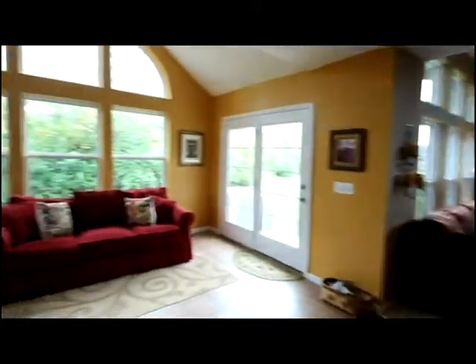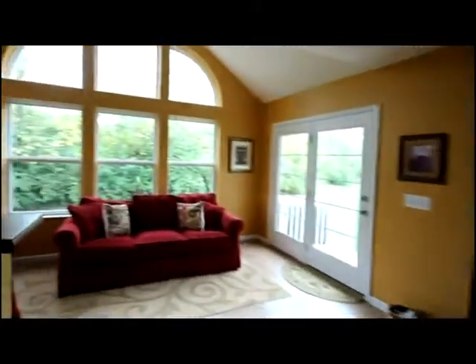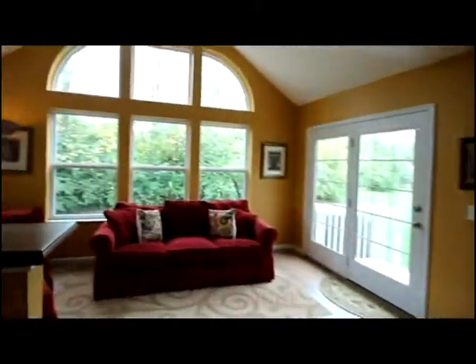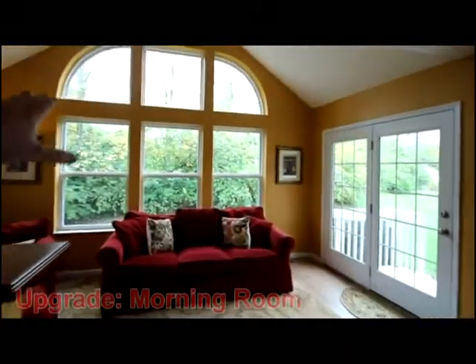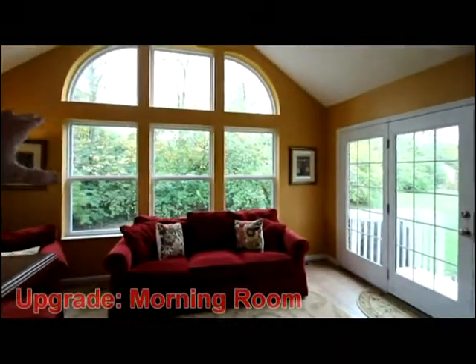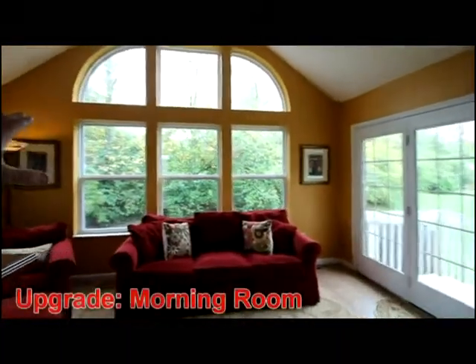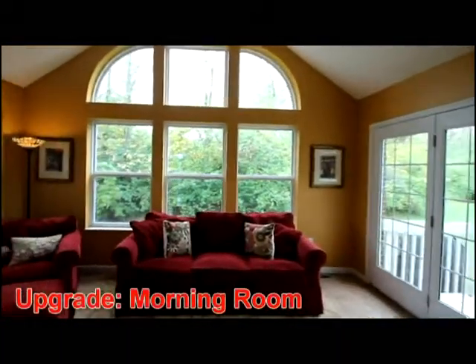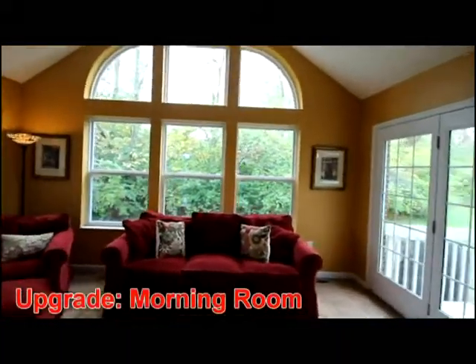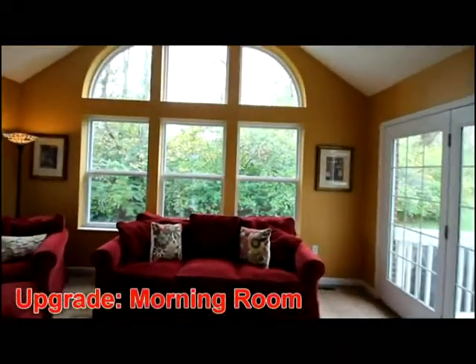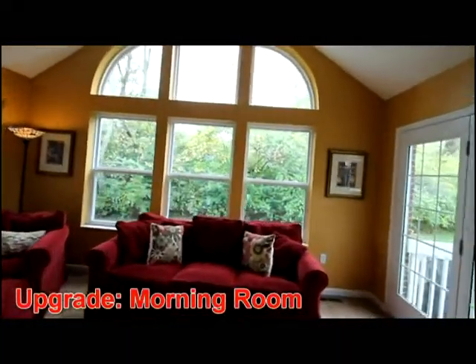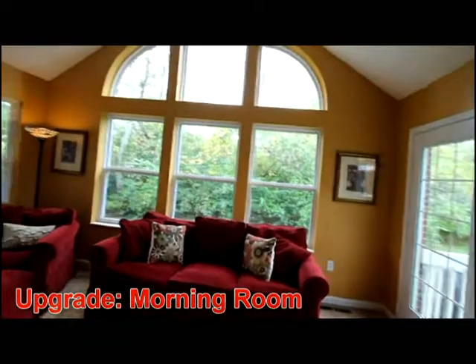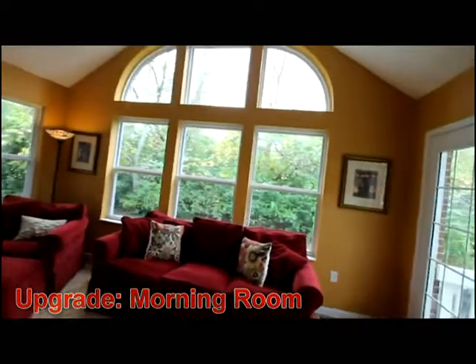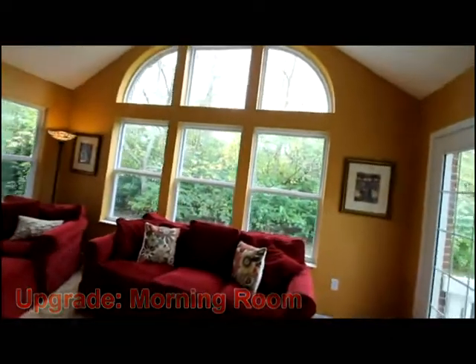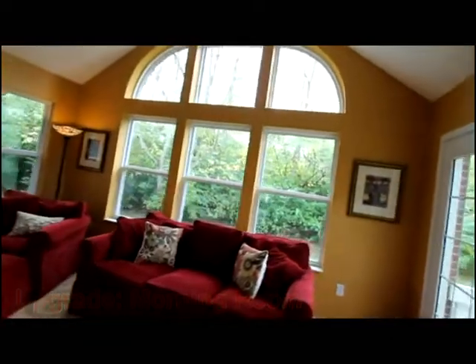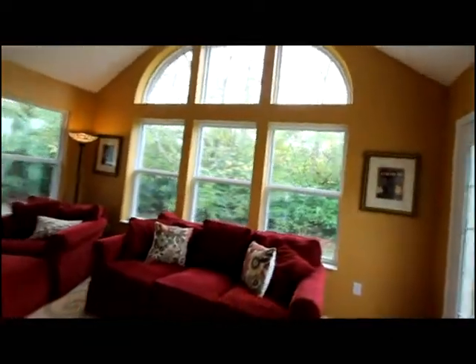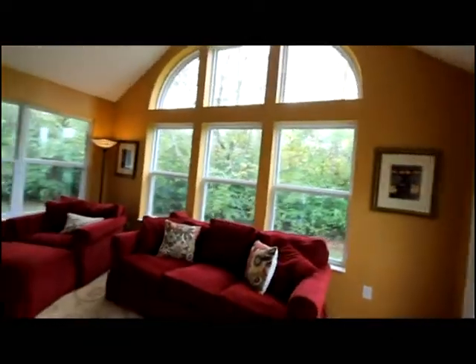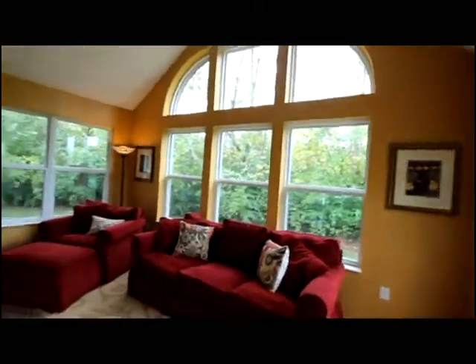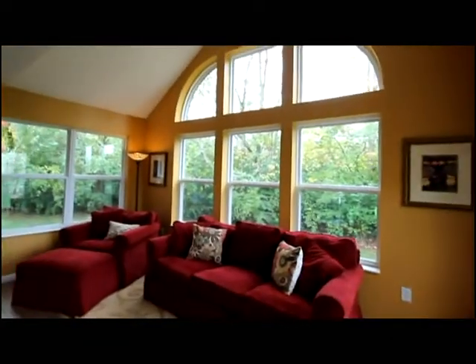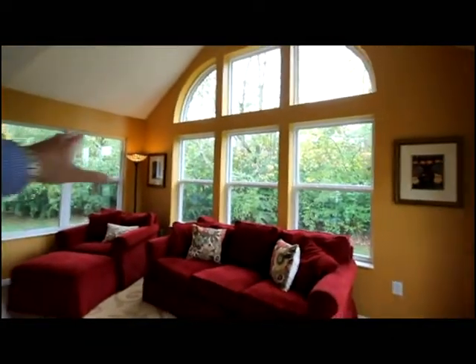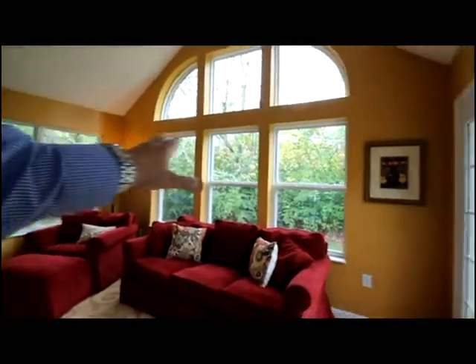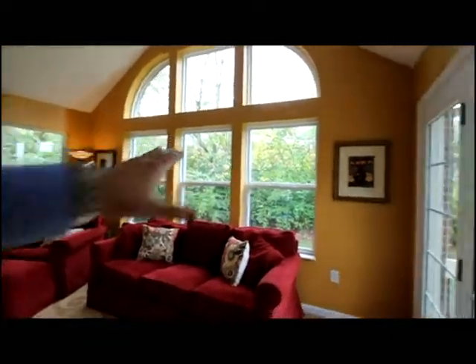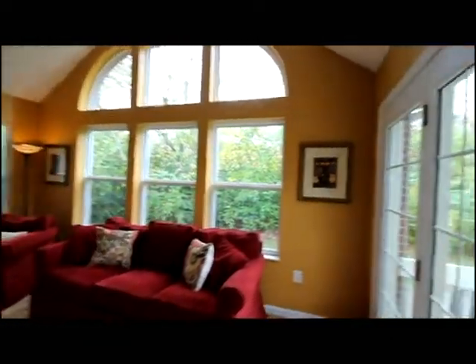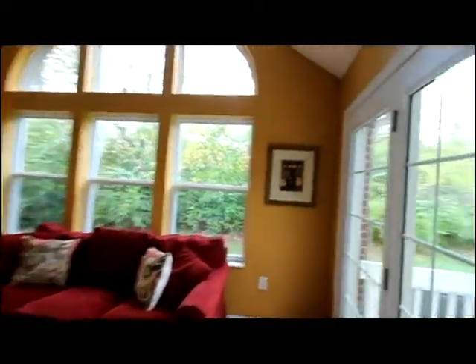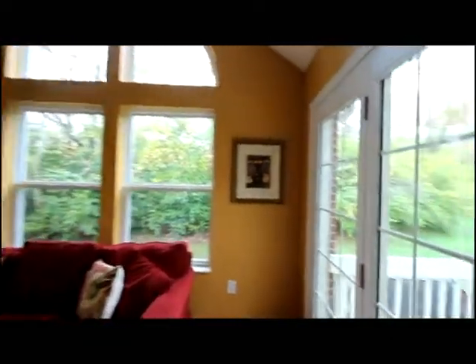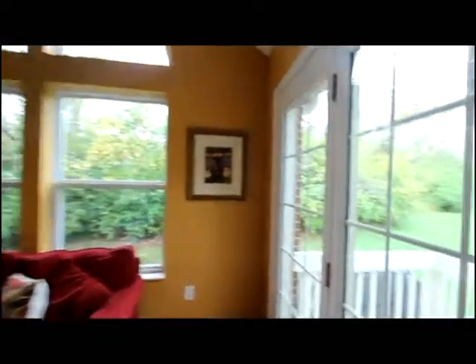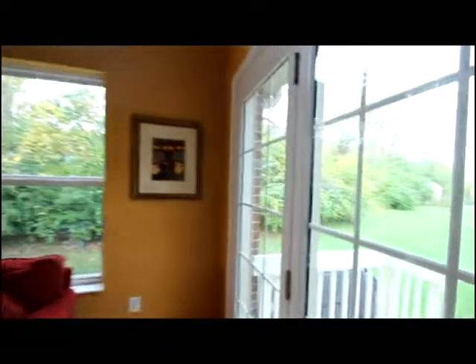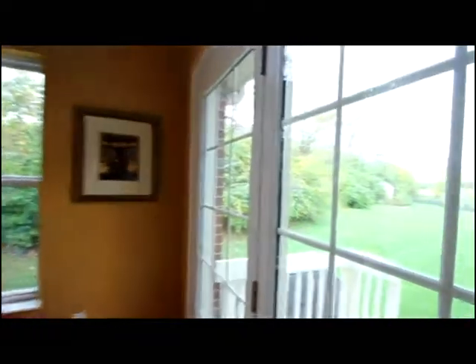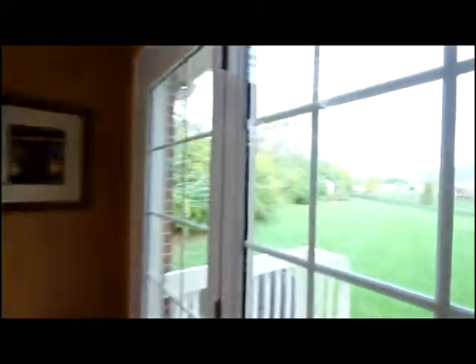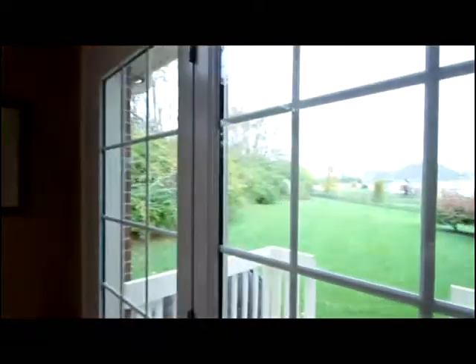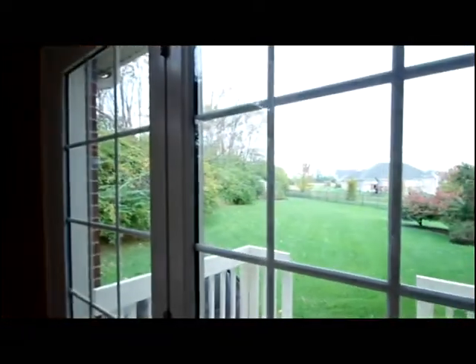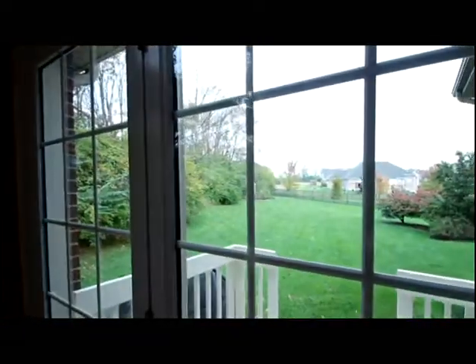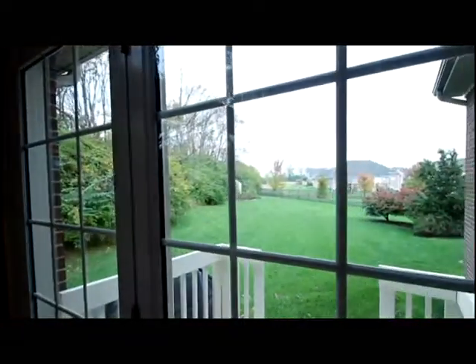You'll love the western exposure. This morning room offers tree-line privacy and access to the garden and play areas.